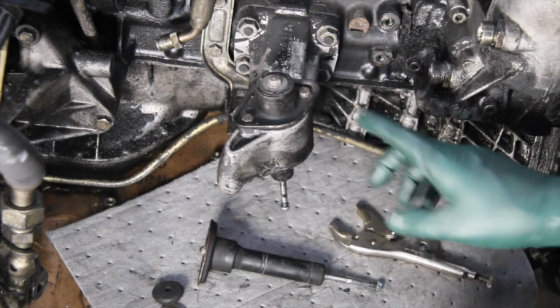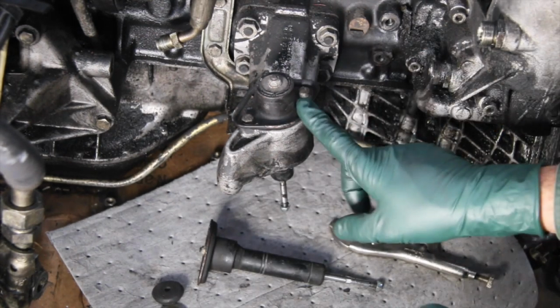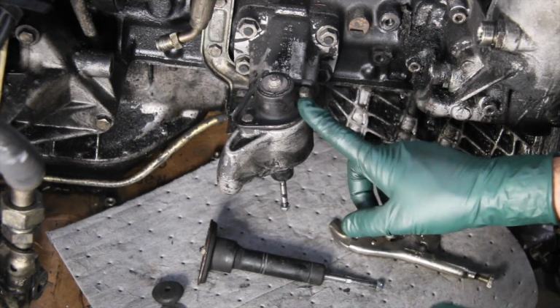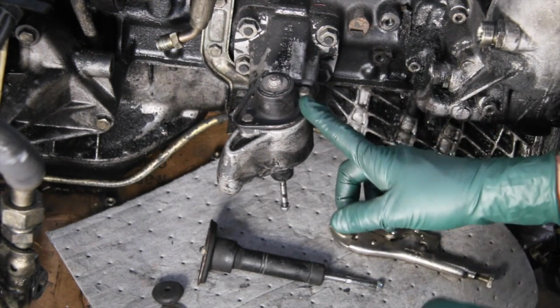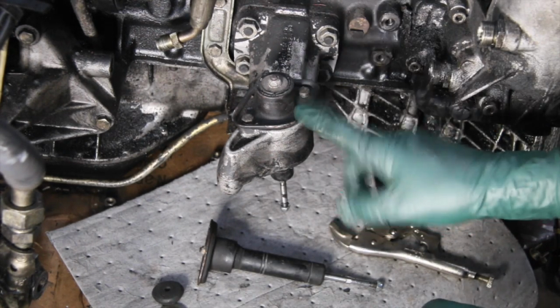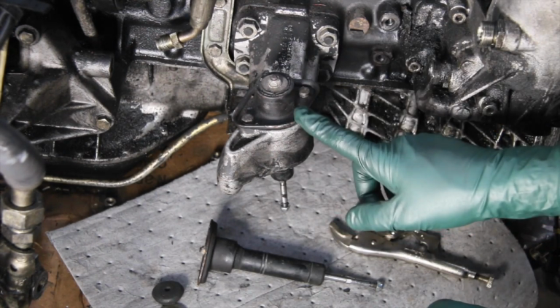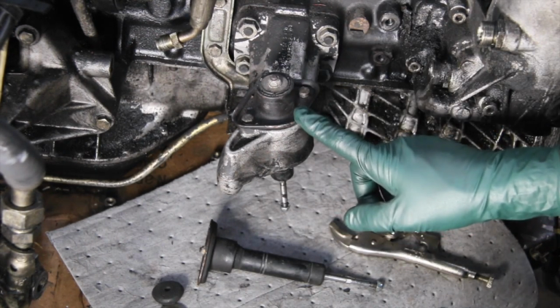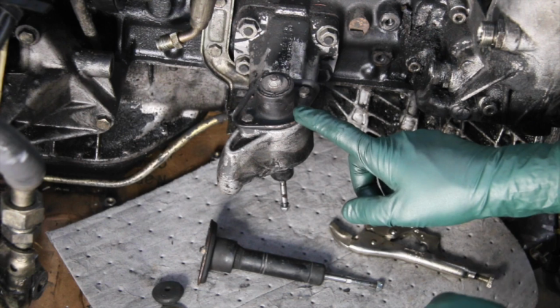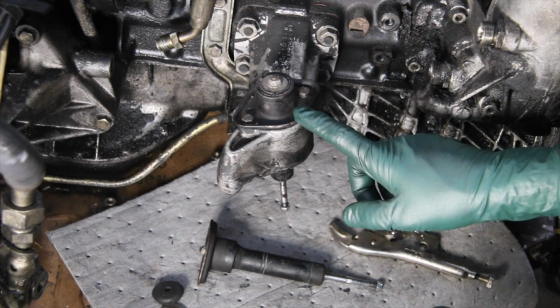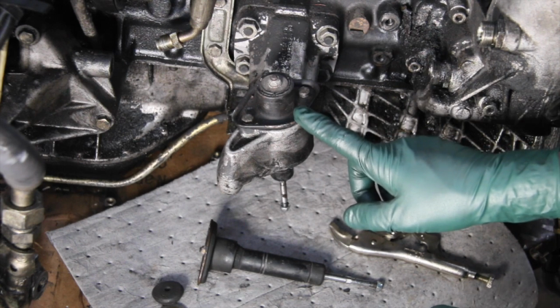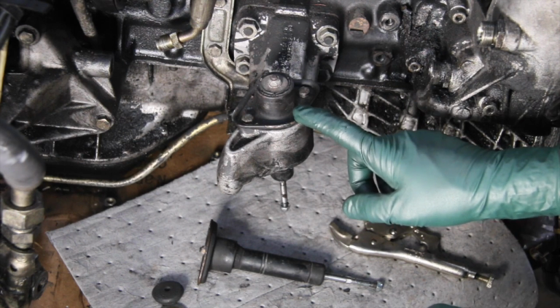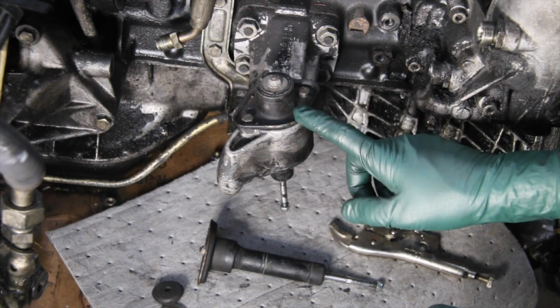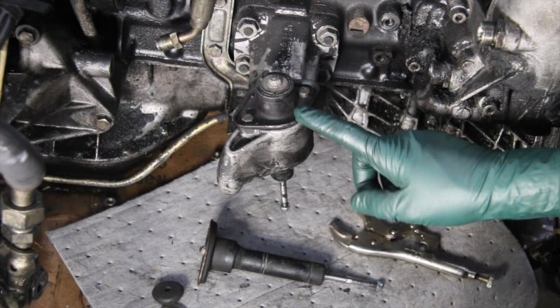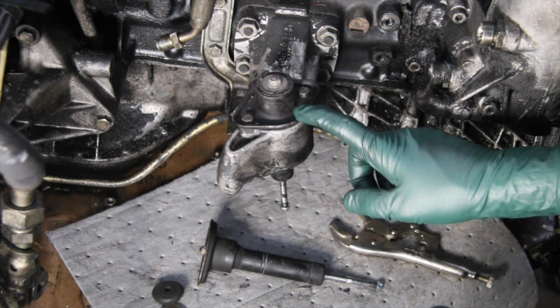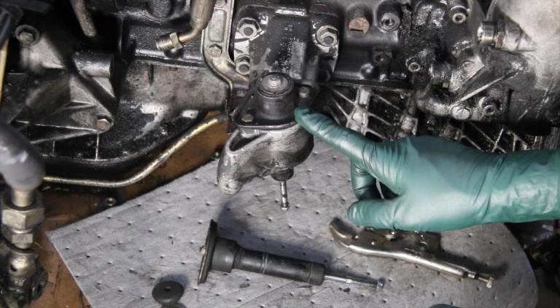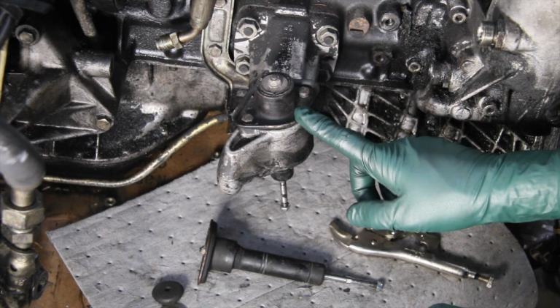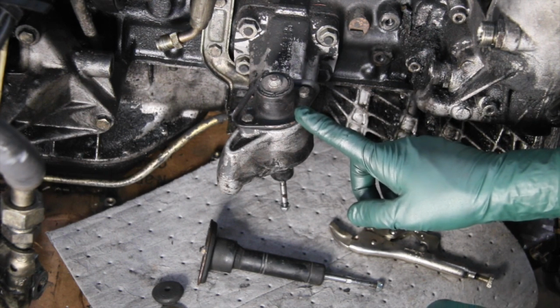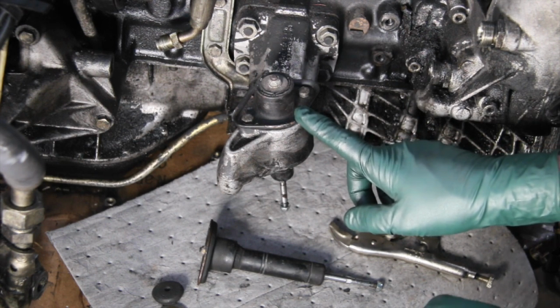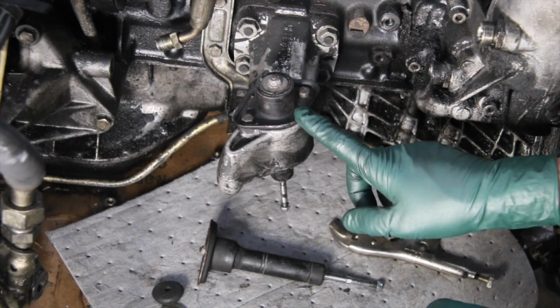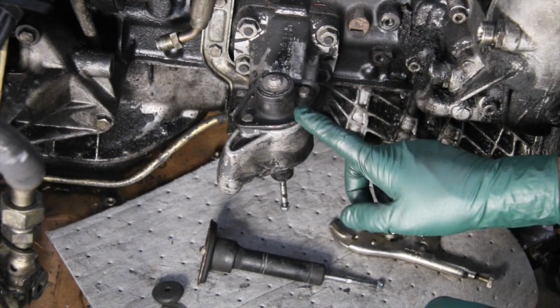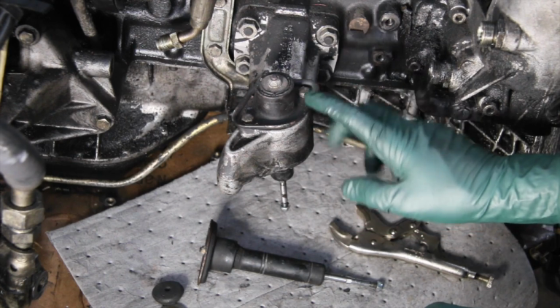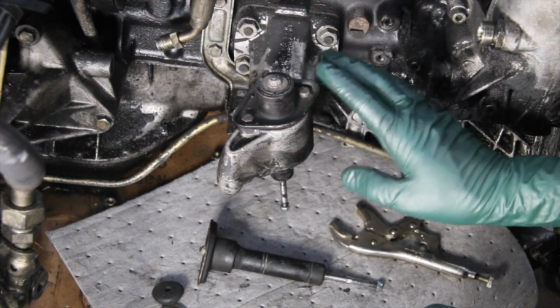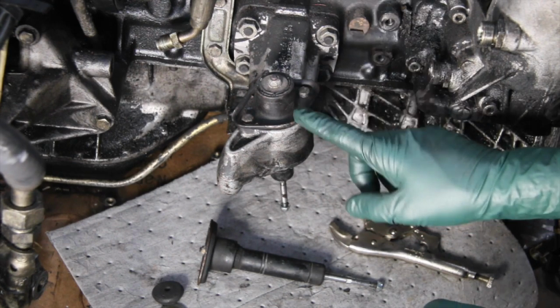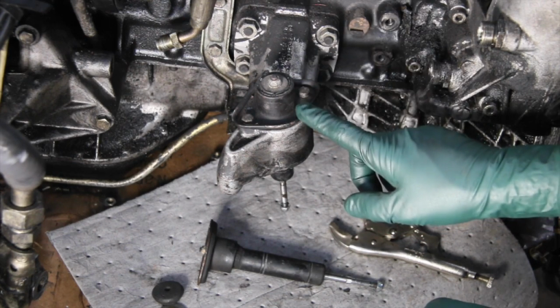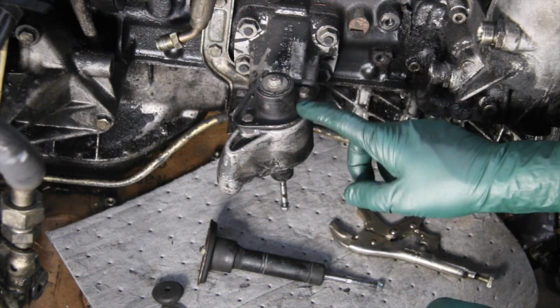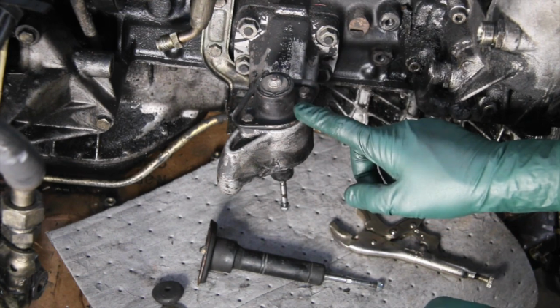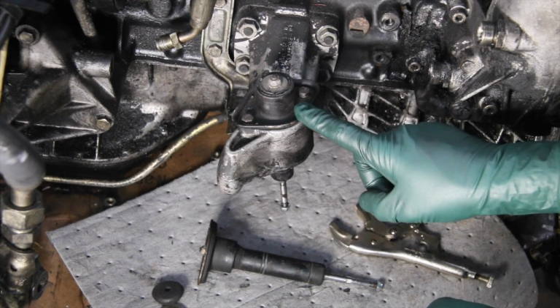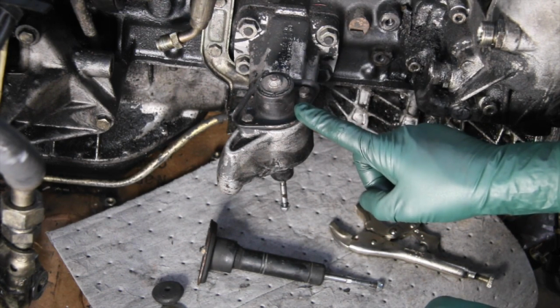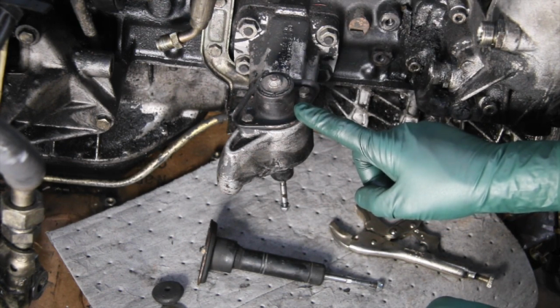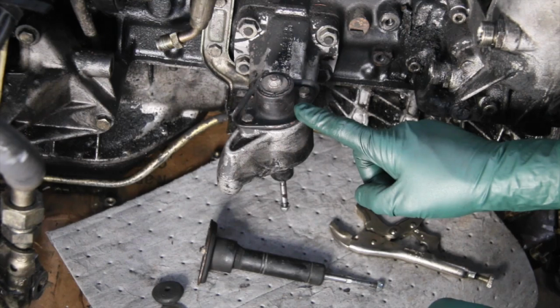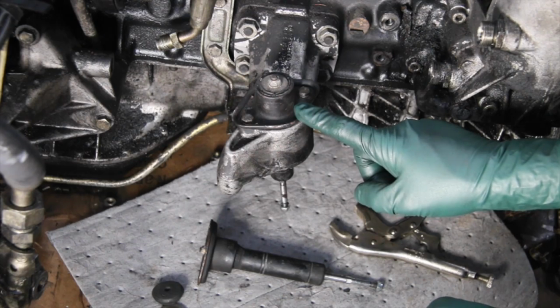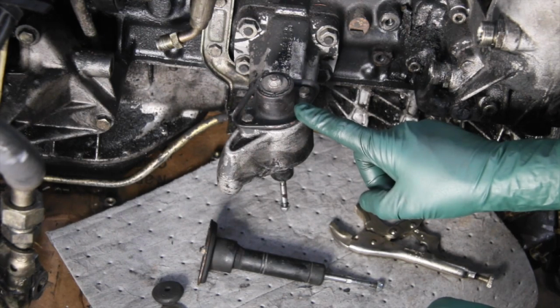The engine shocks will dampen the vibration of the engine, so I feel they're important. I know some people just leave them off, but you should try to make sure that your engine shocks are functioning properly.